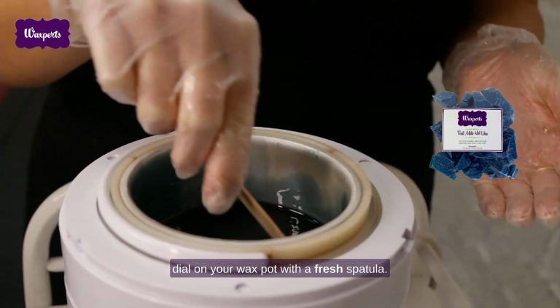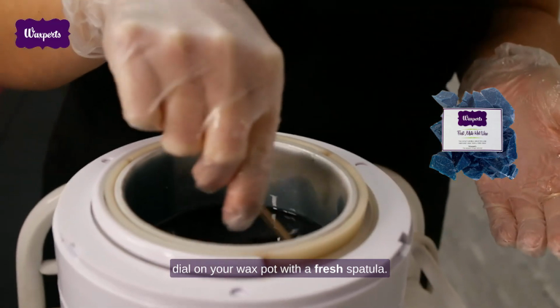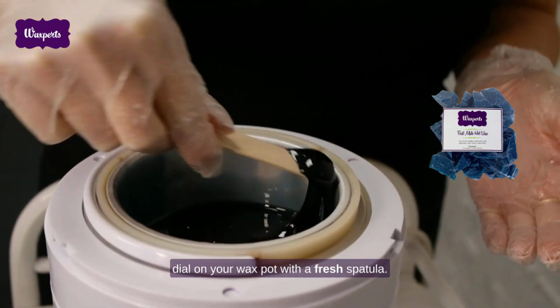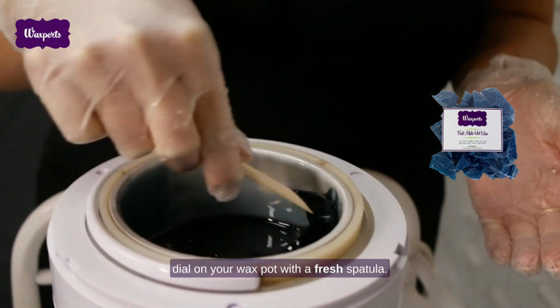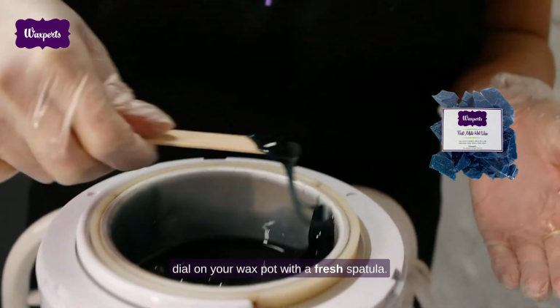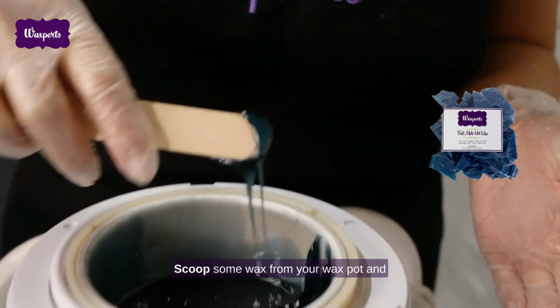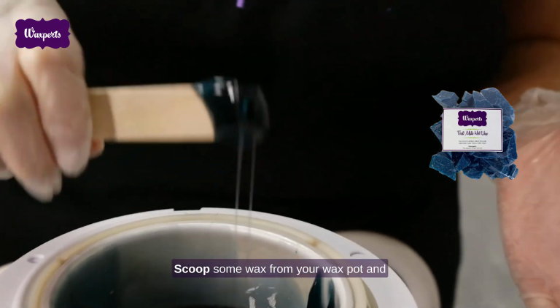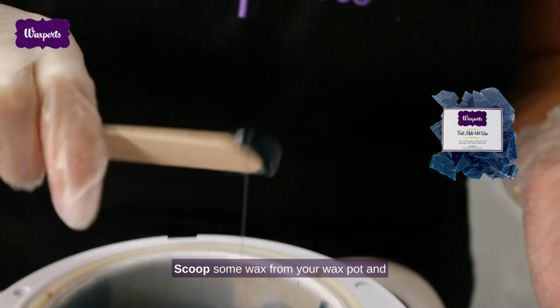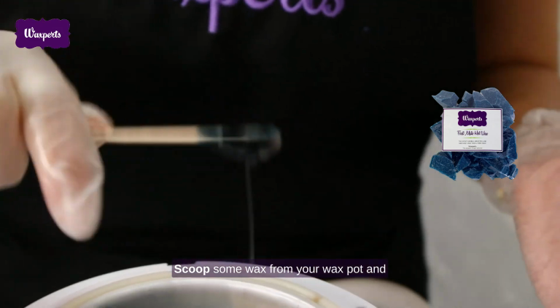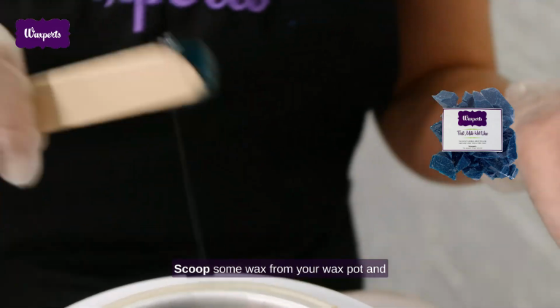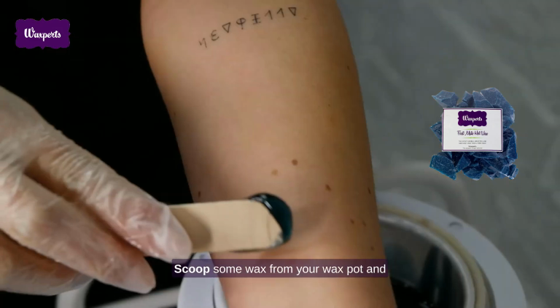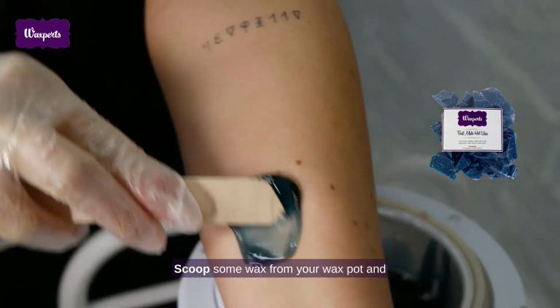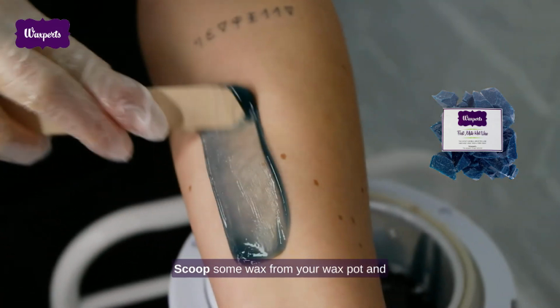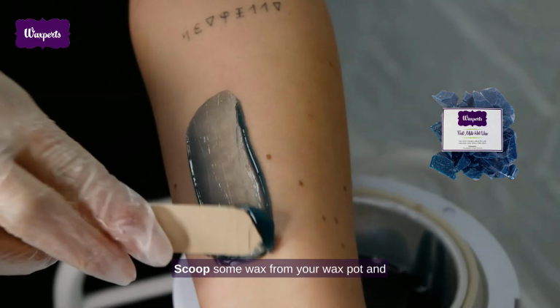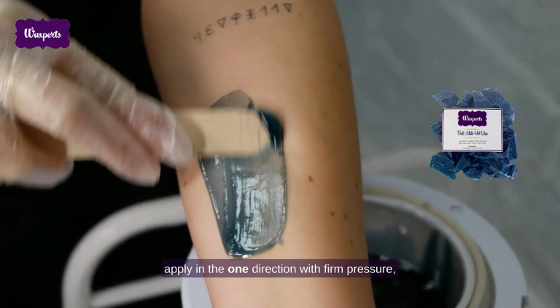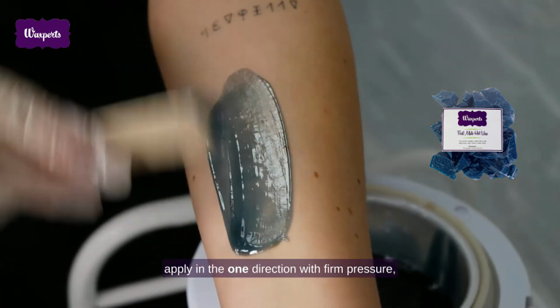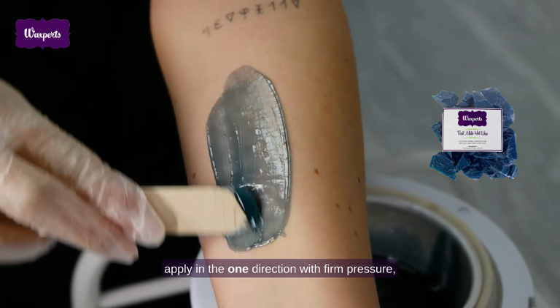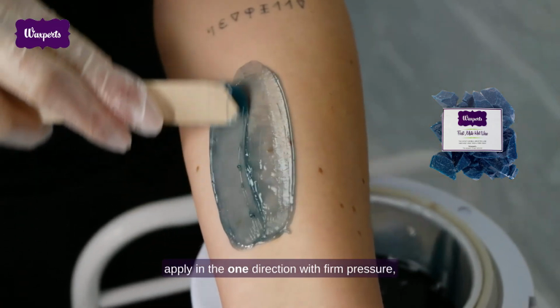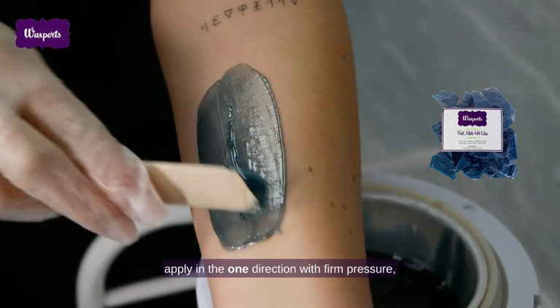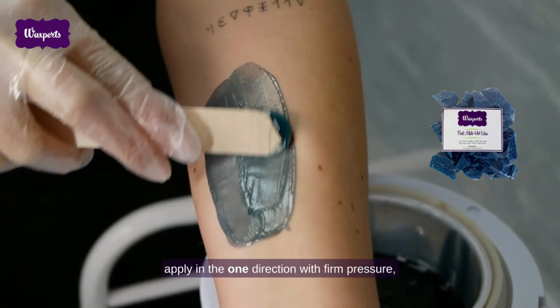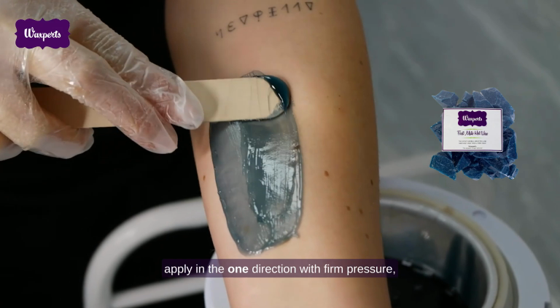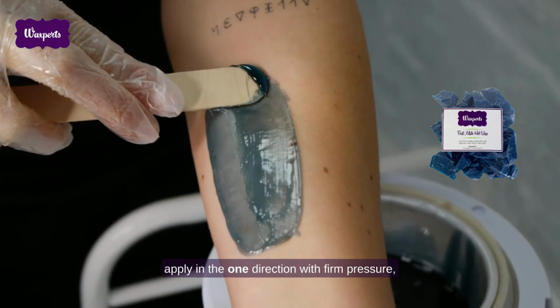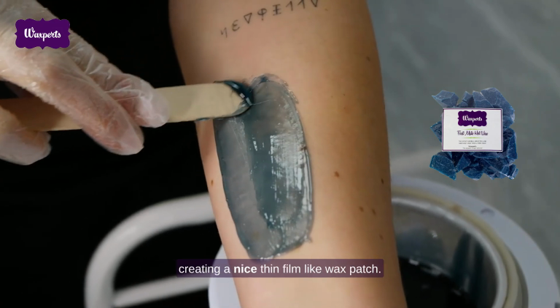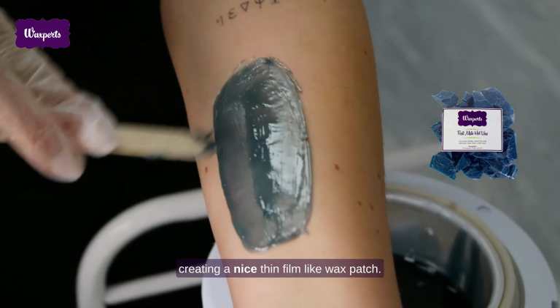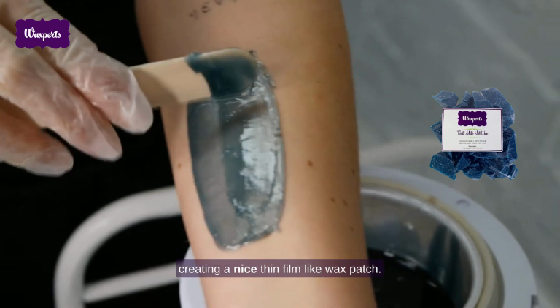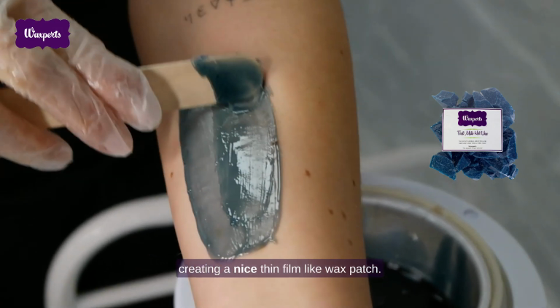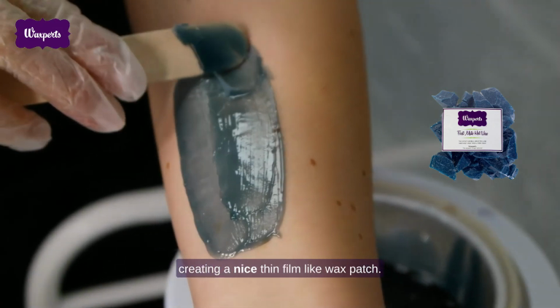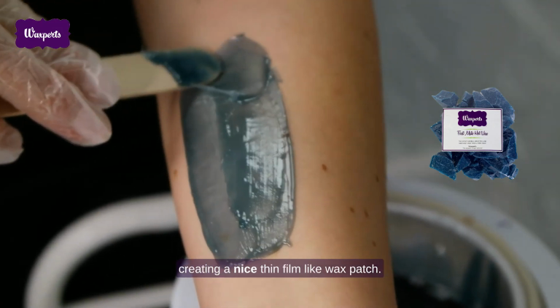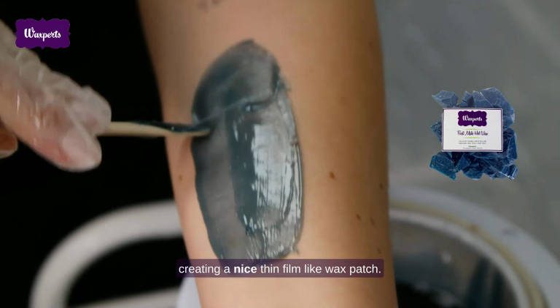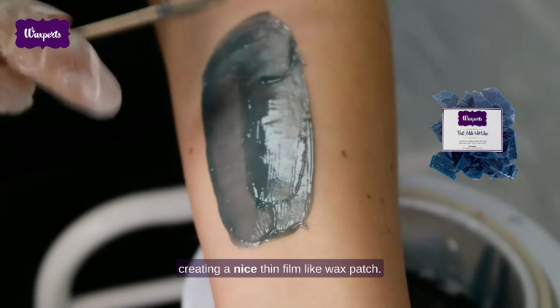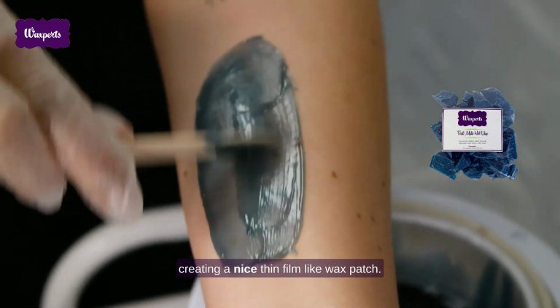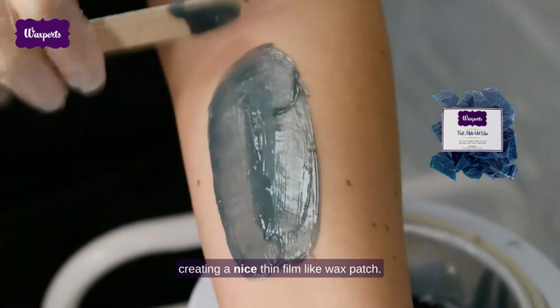With a fresh spatula, scoop some wax from your wax pot and apply in one direction with firm pressure, creating a nice thin film-like wax patch.